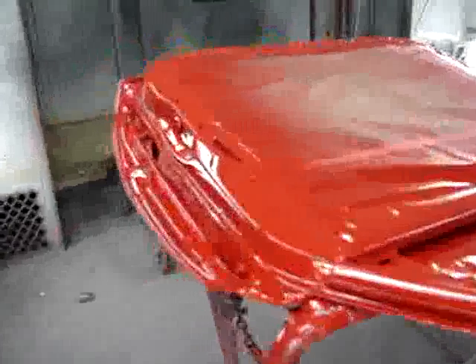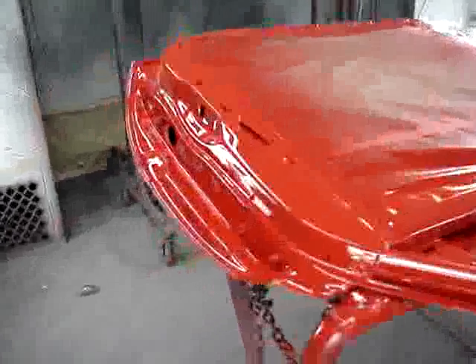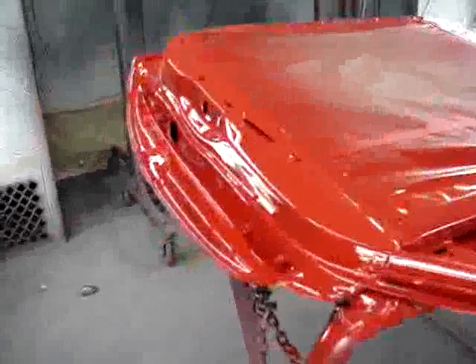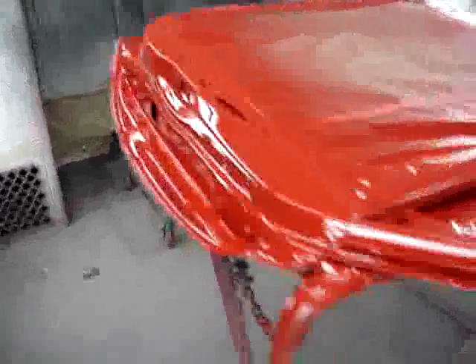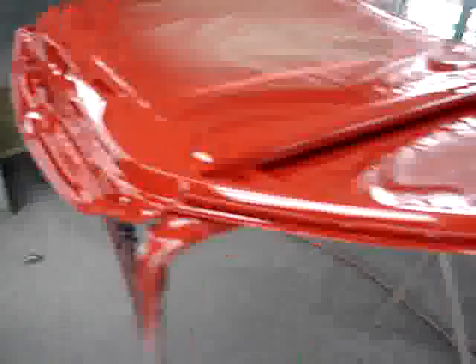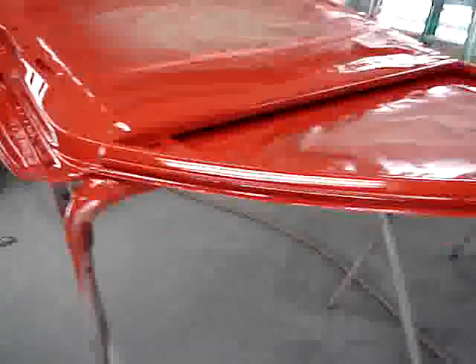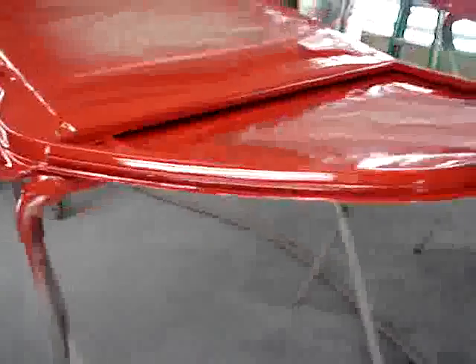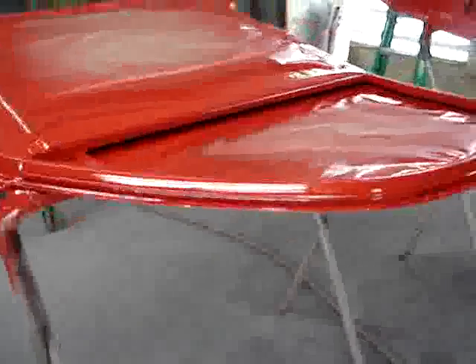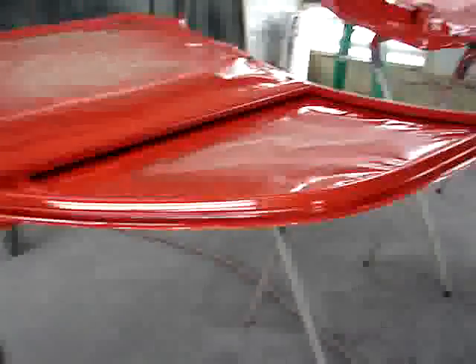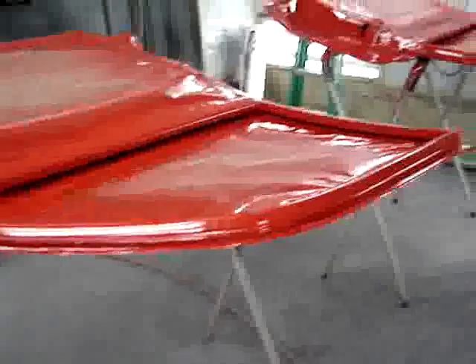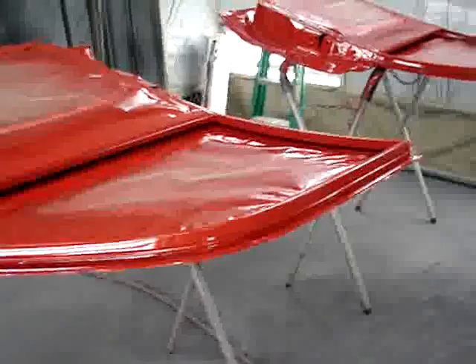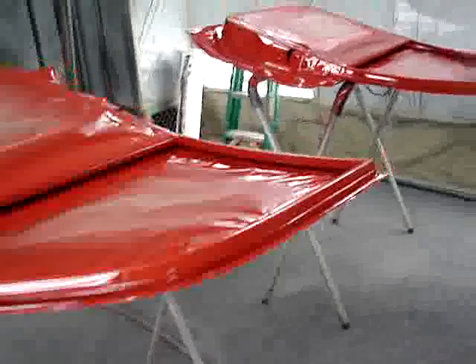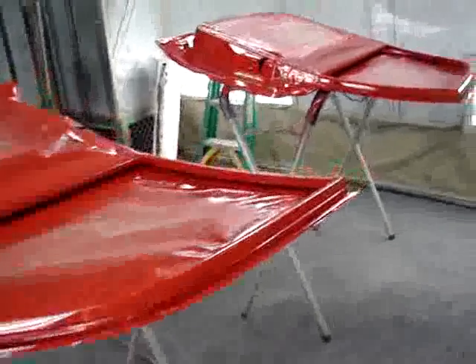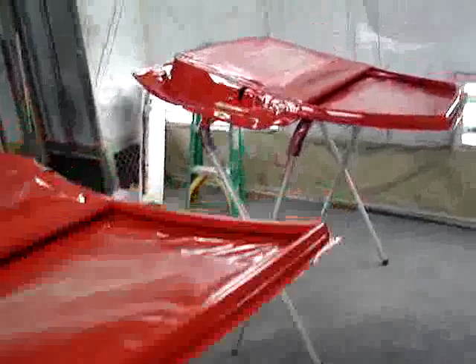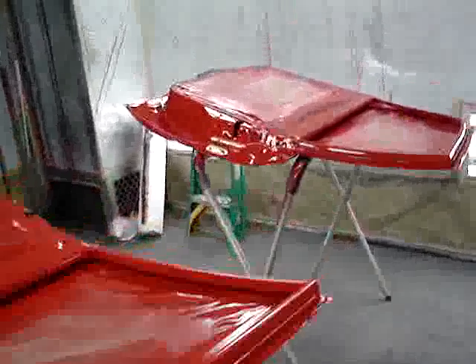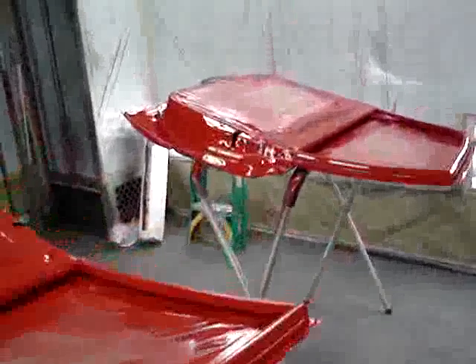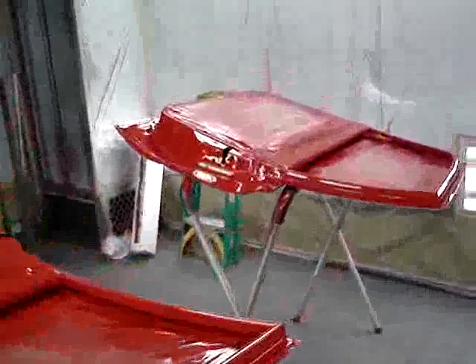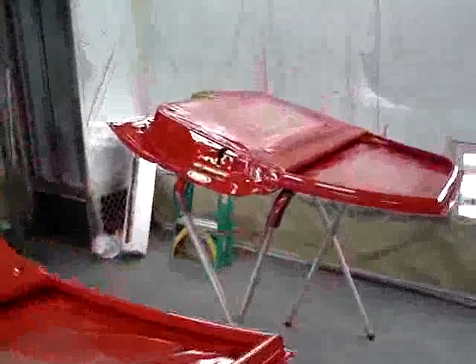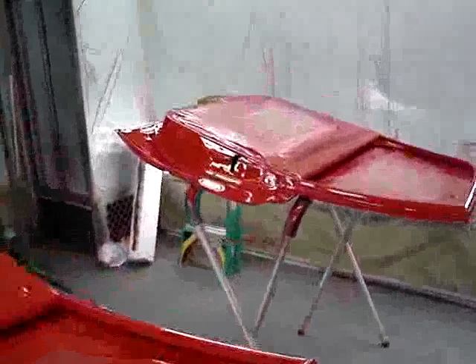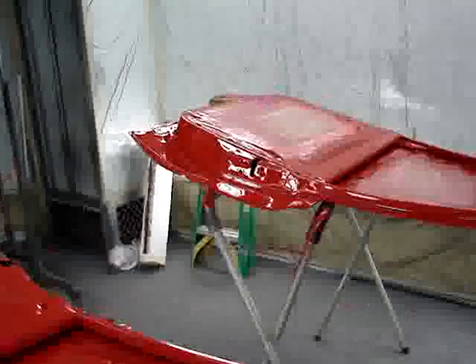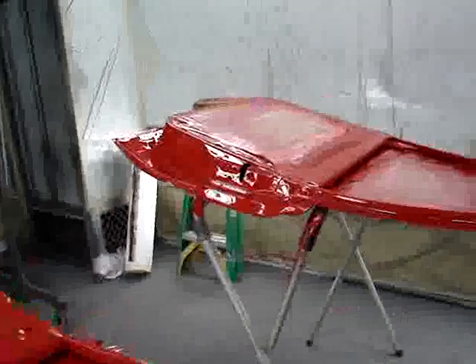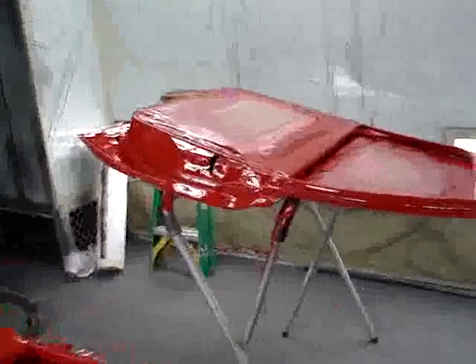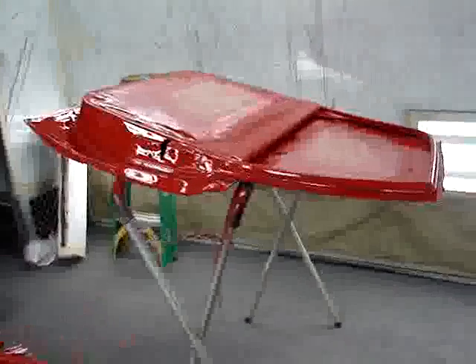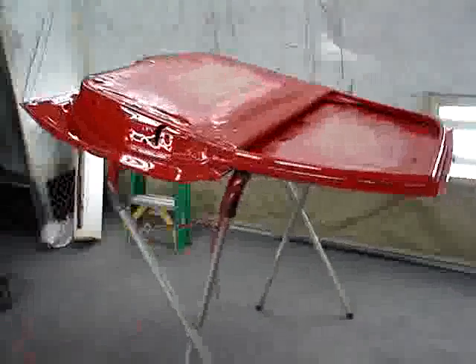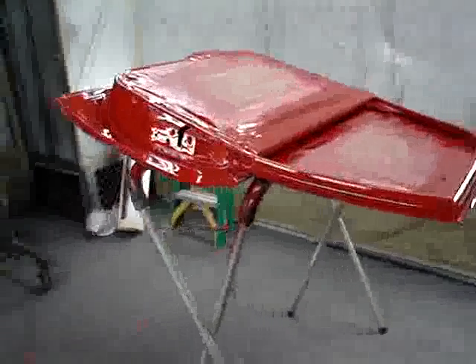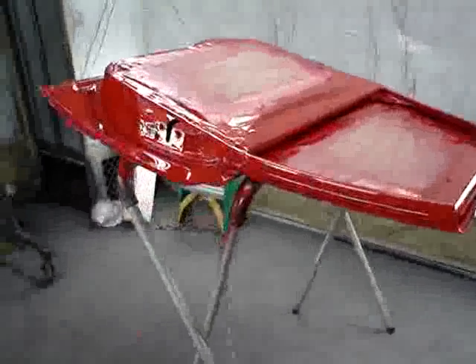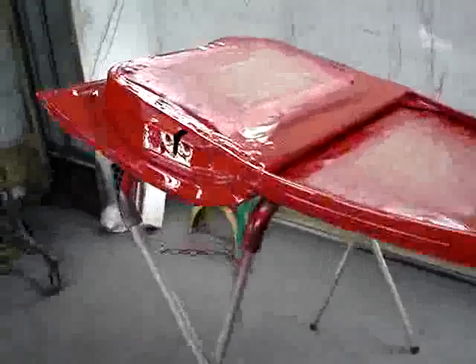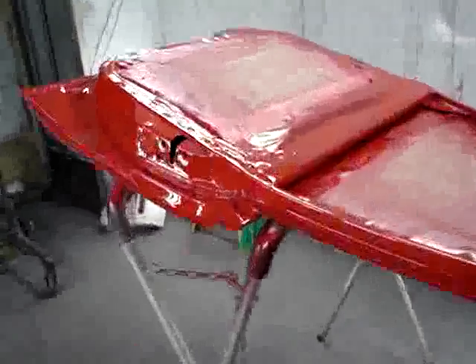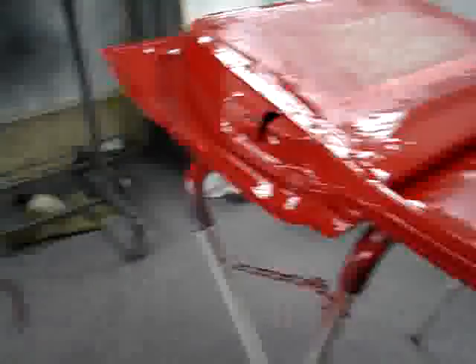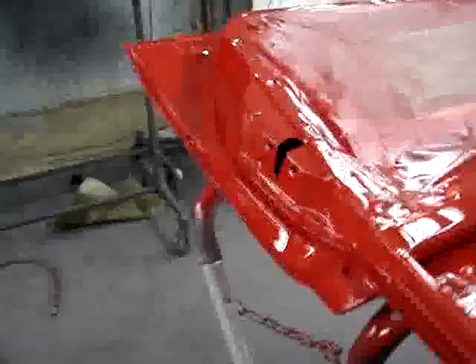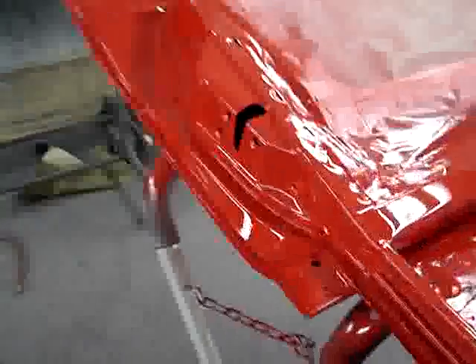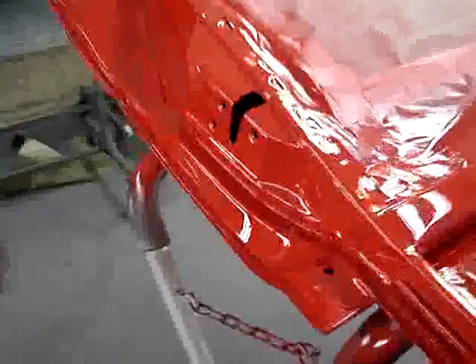This is the color that we are heading towards for the whole vehicle. It will be striking. This is a very bright red. It is a base coat, clear coat. It has no metallic — it's what we call a solid. No metallic flake in it whatsoever.